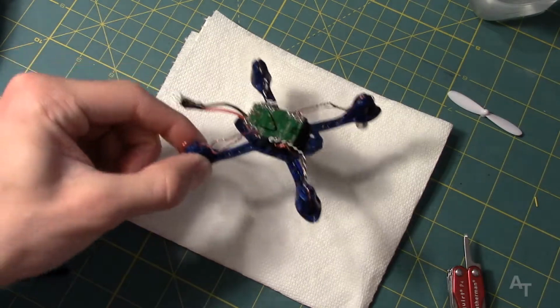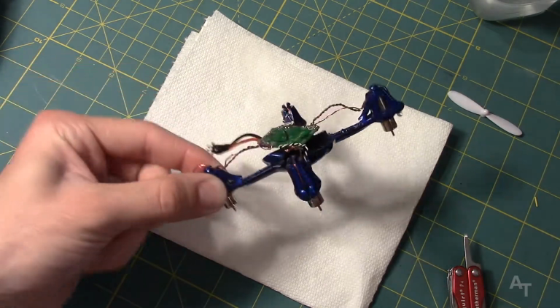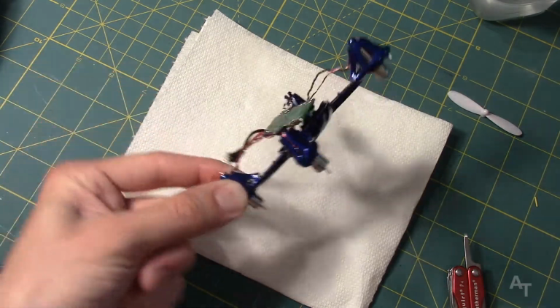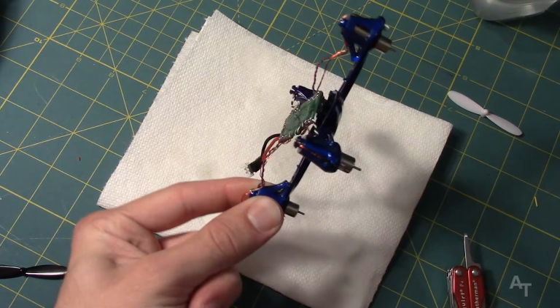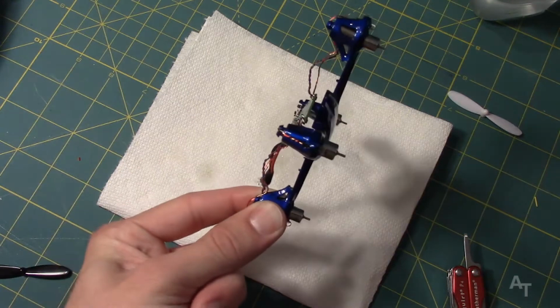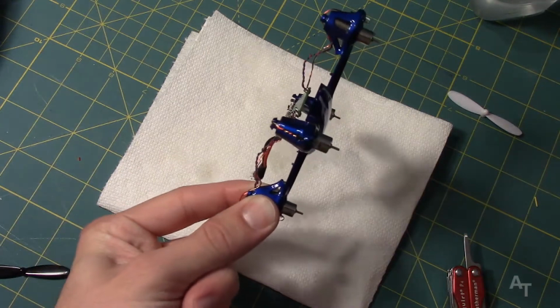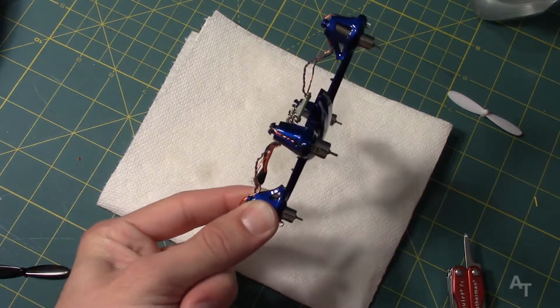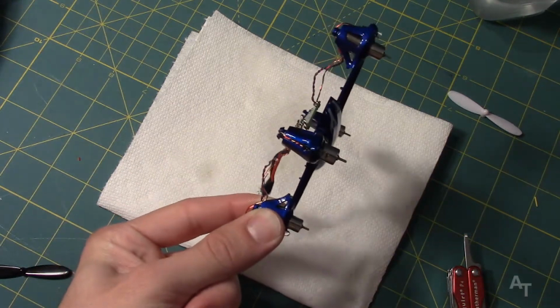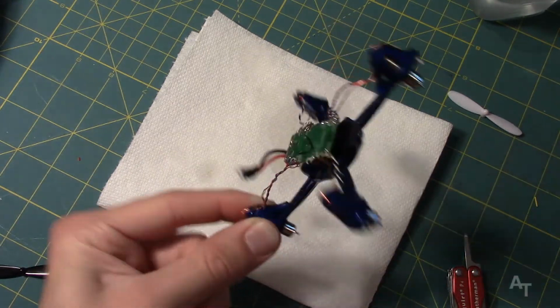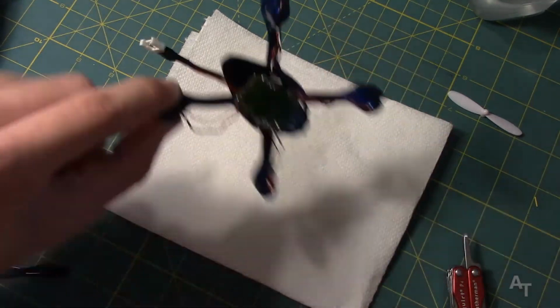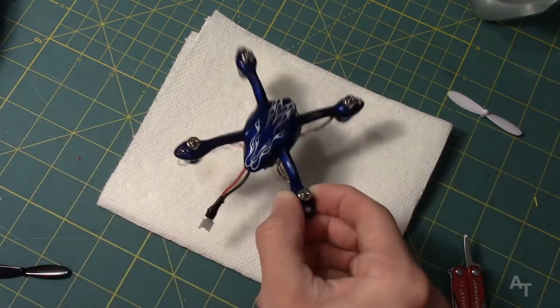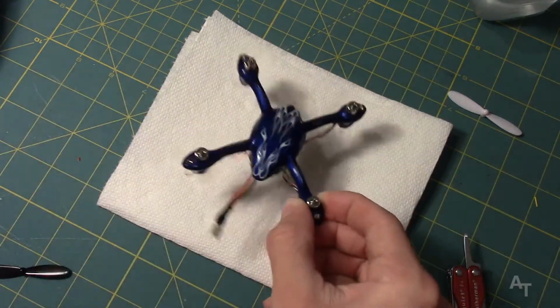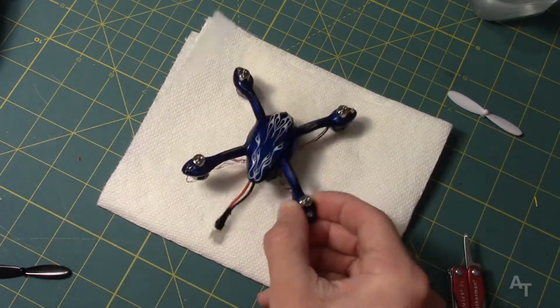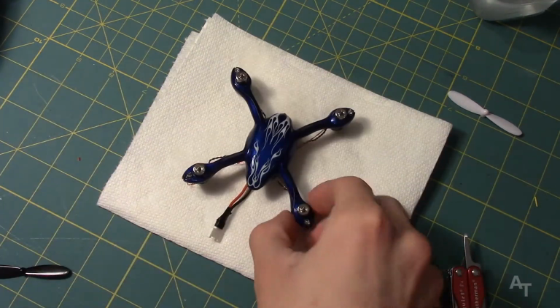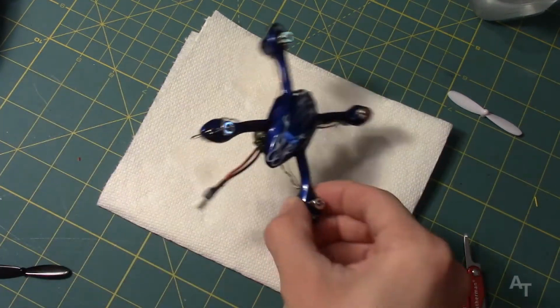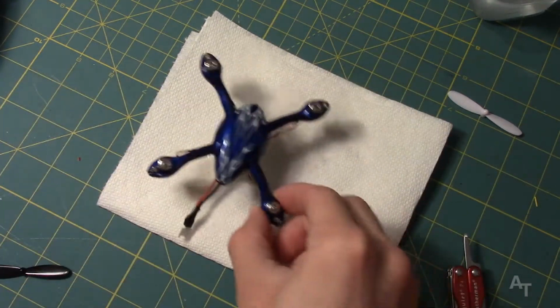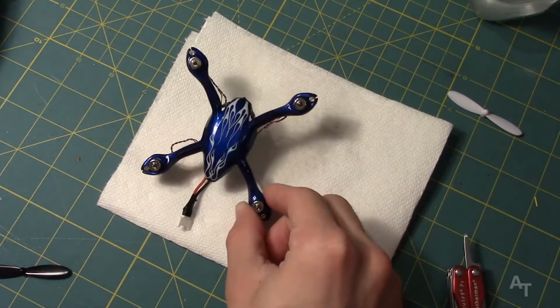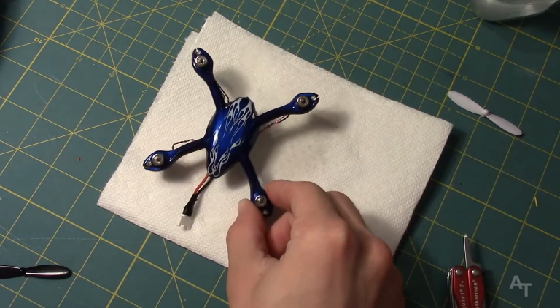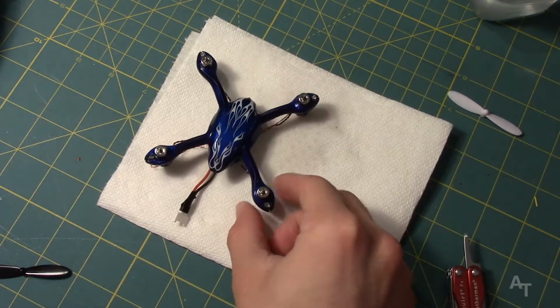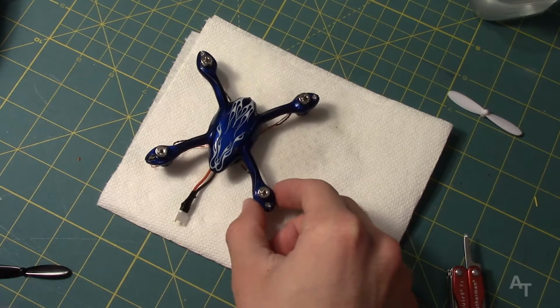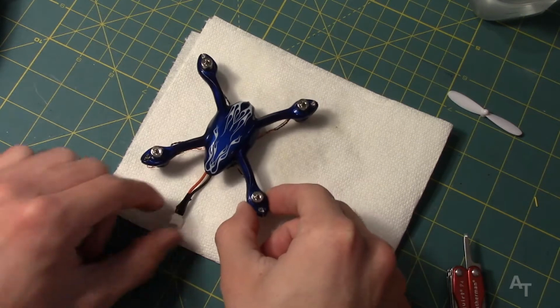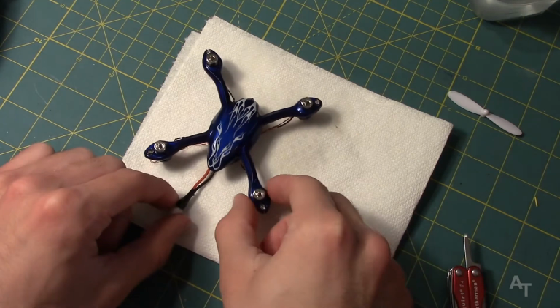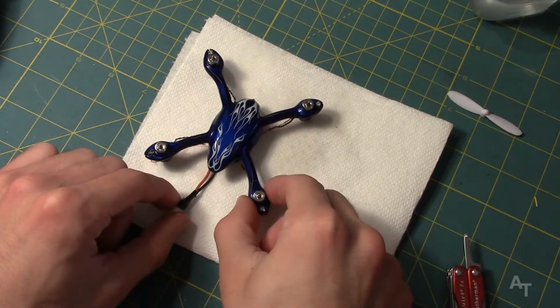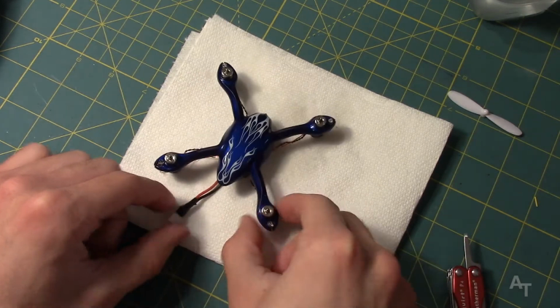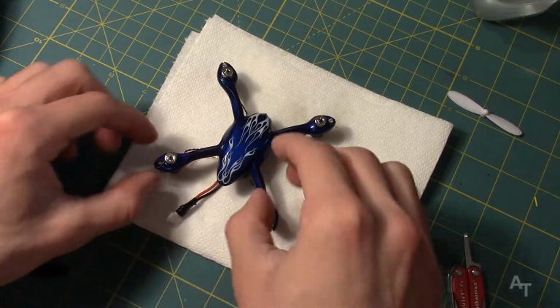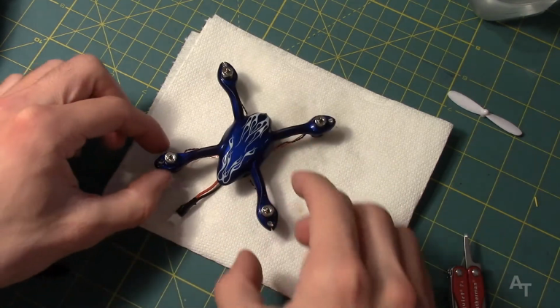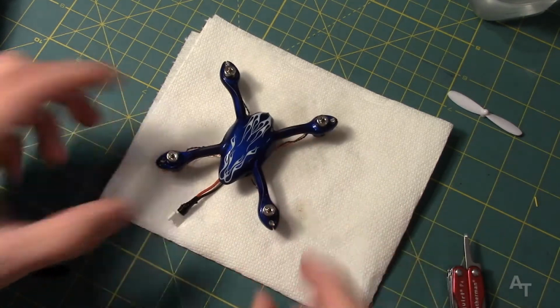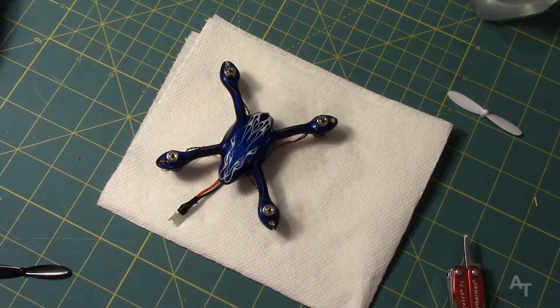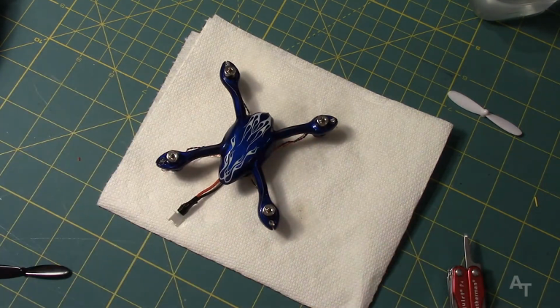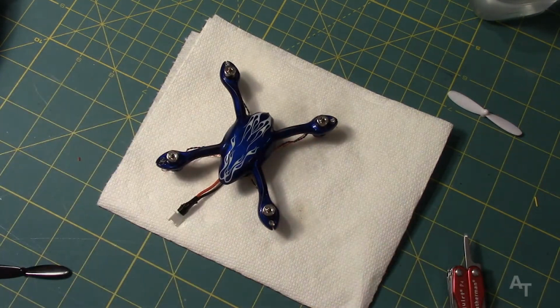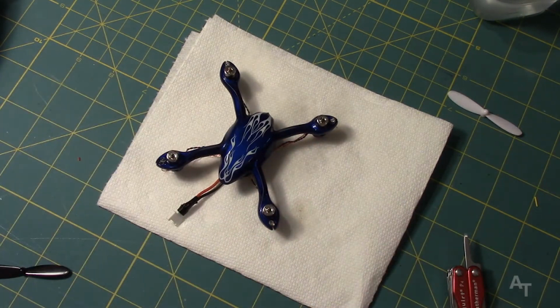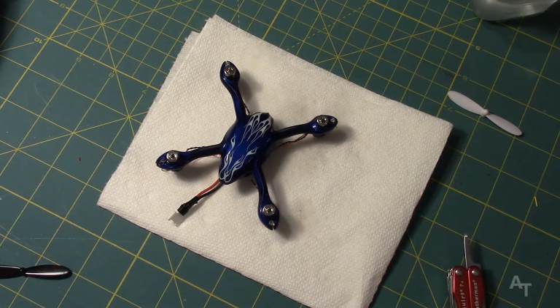Wow, look at that, we've got it just dripping out of there. Okay, I'm just going to let this dry a little bit, let the excess drip off, and then I'm going to put it back together and then test it out.